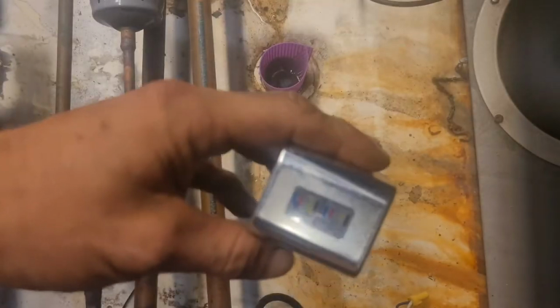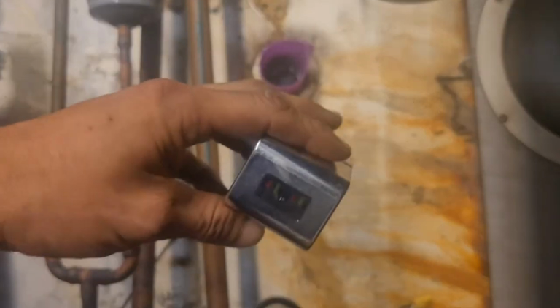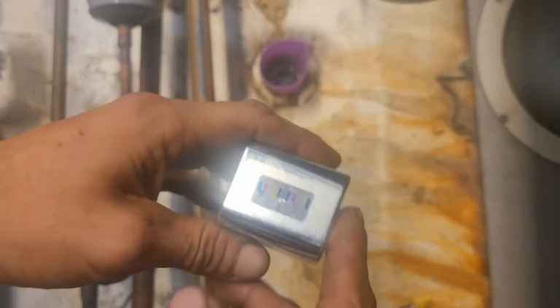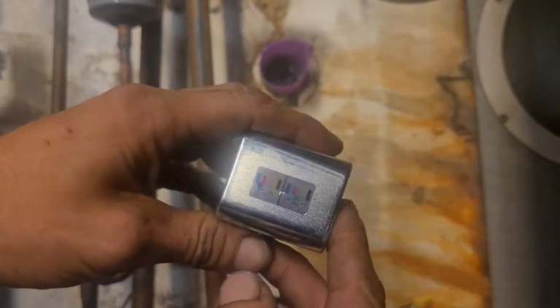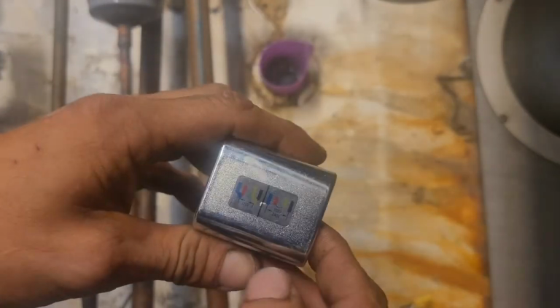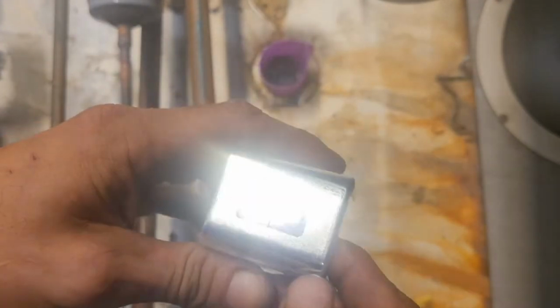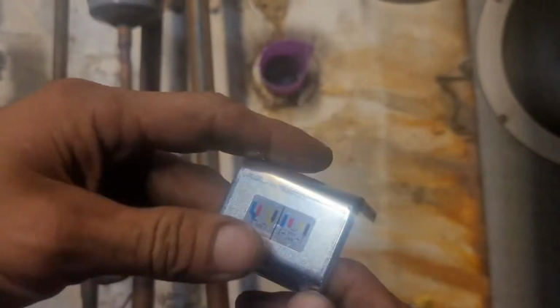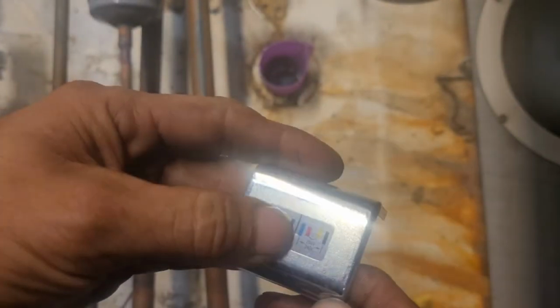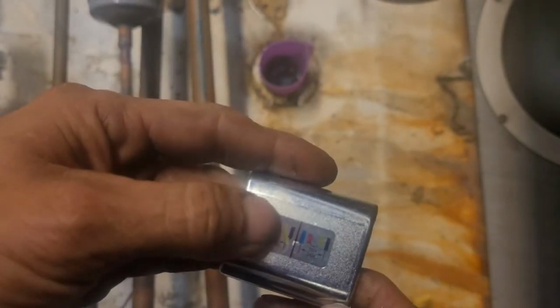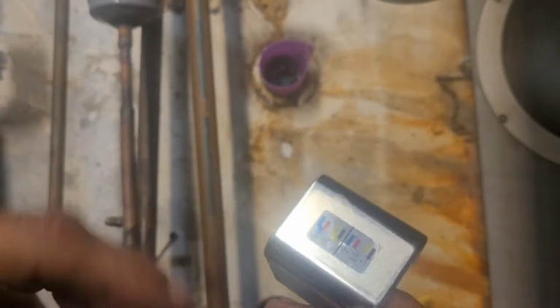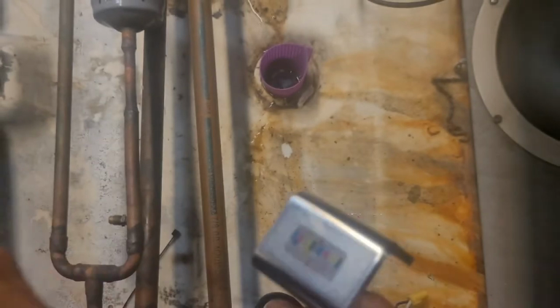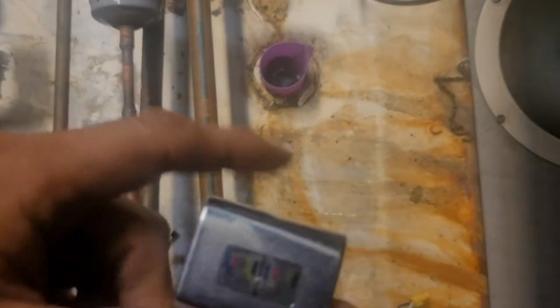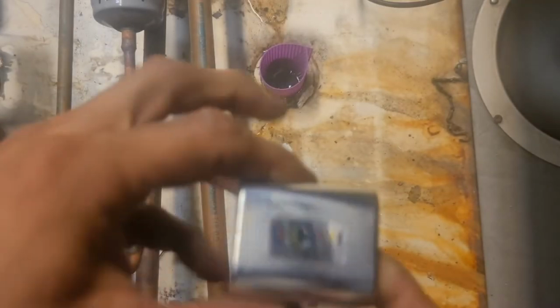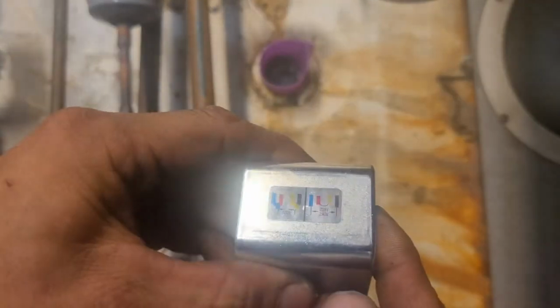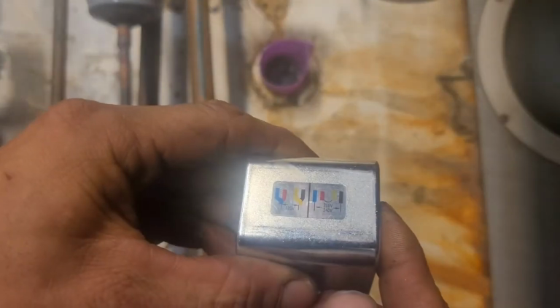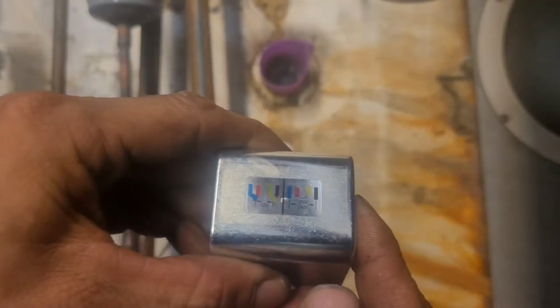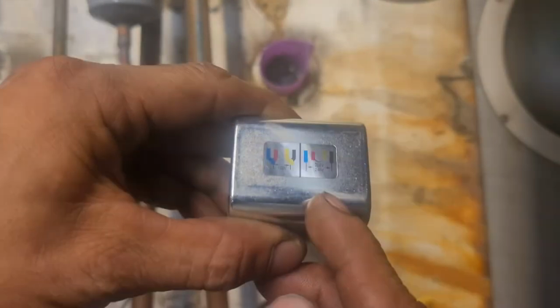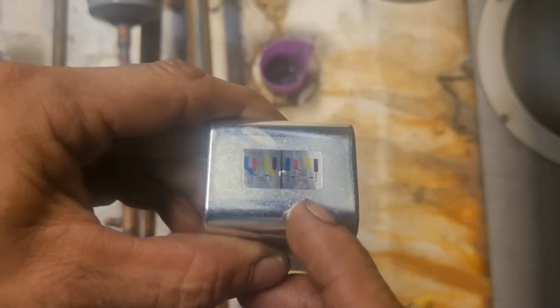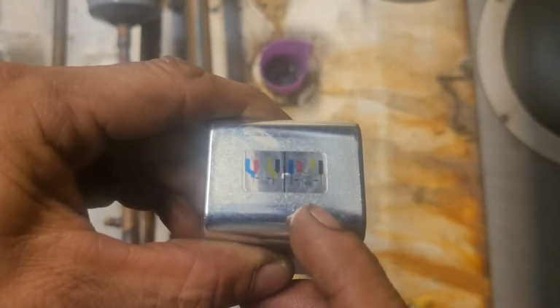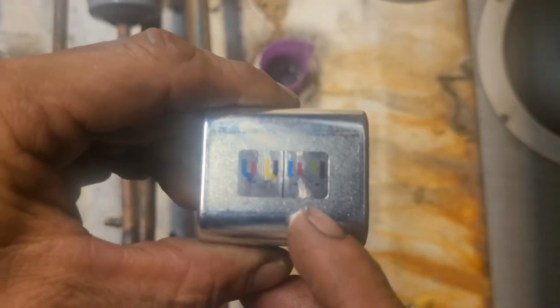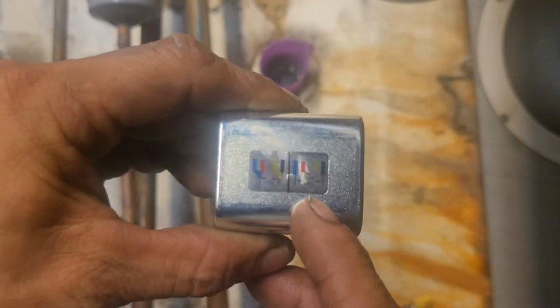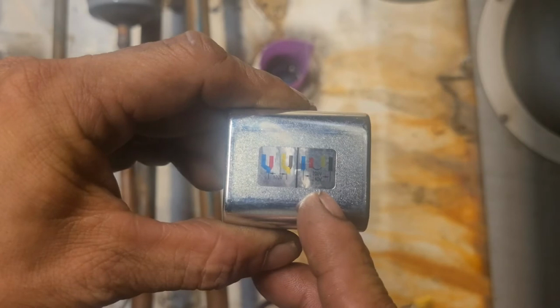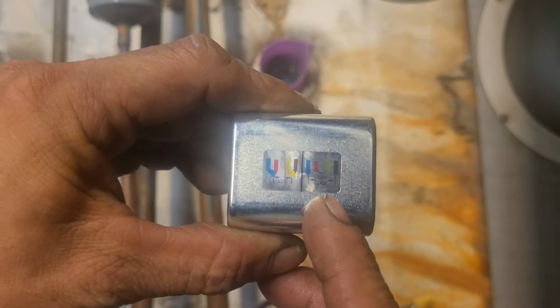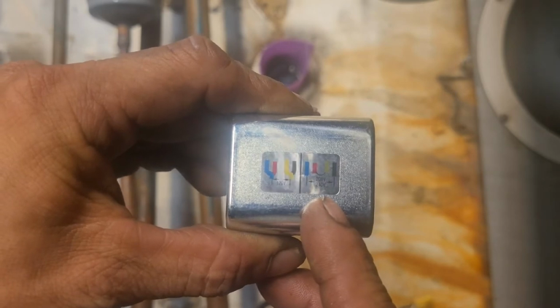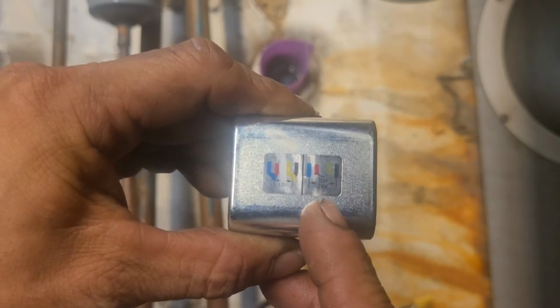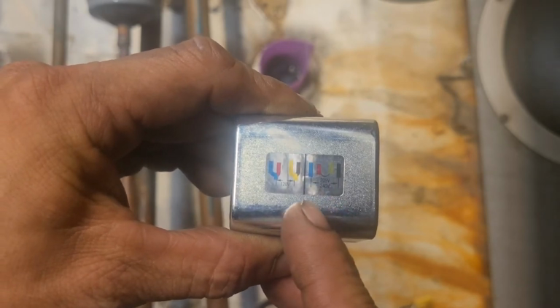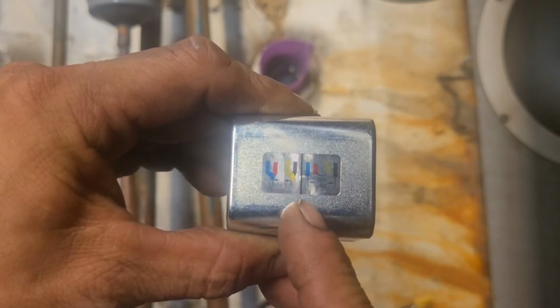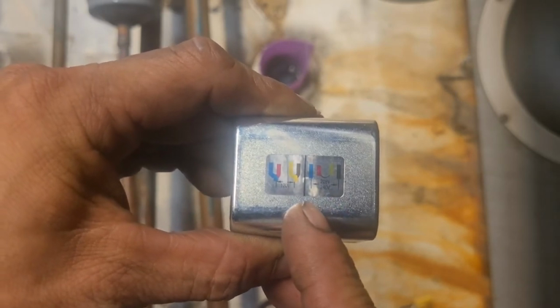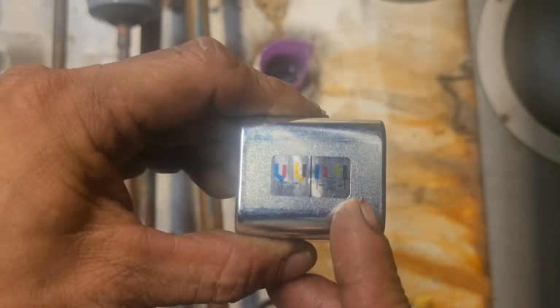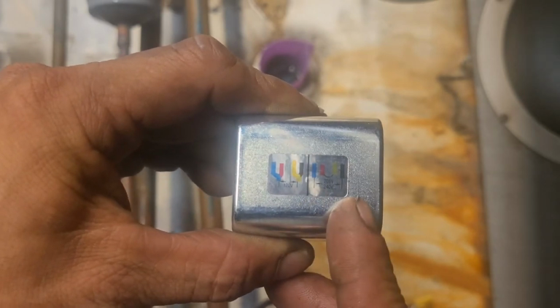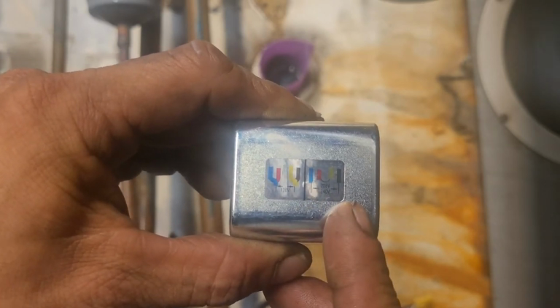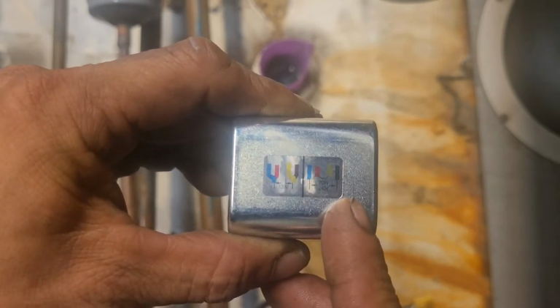For 240 volt, you put the red and the yellow together. Red and yellow together, and you run power to your blue and power to your black by themselves.